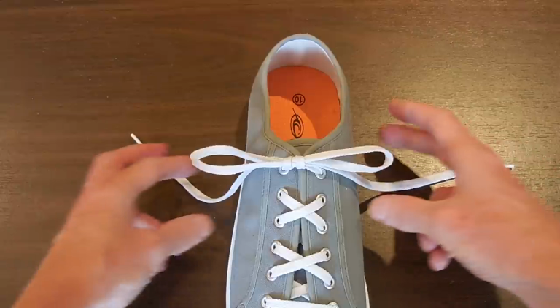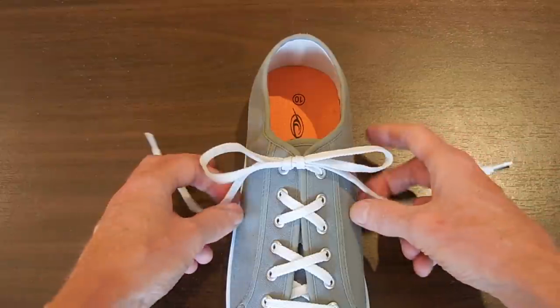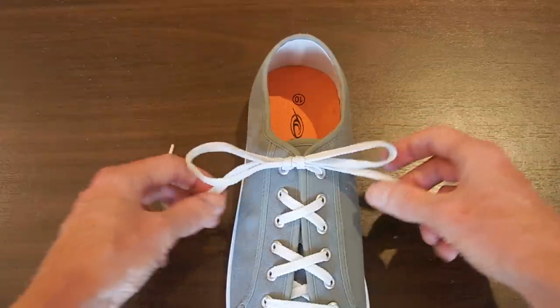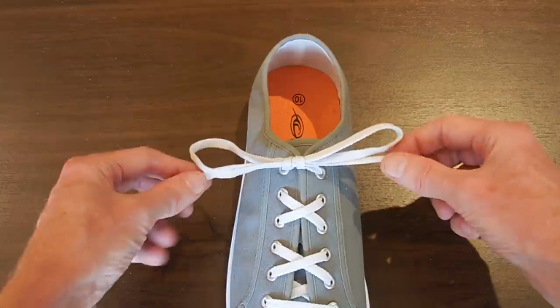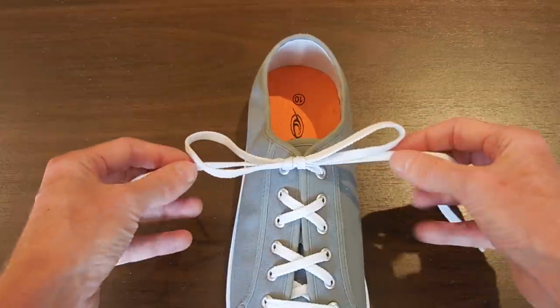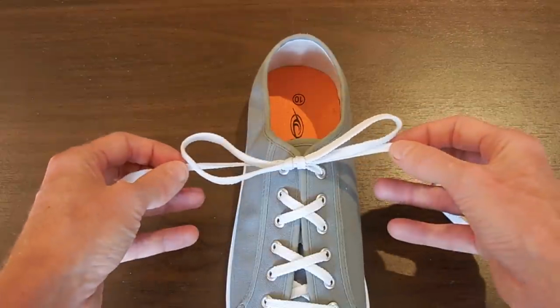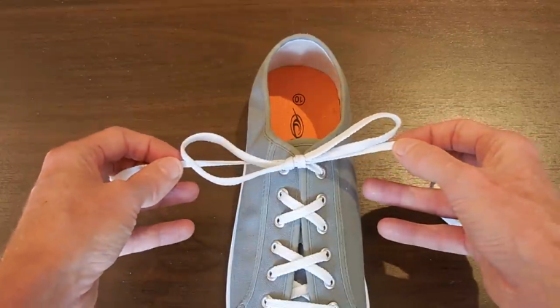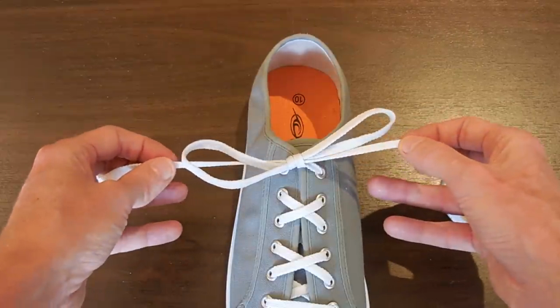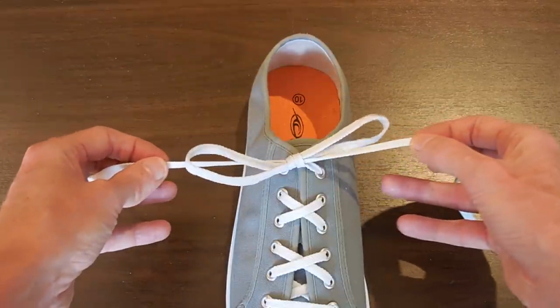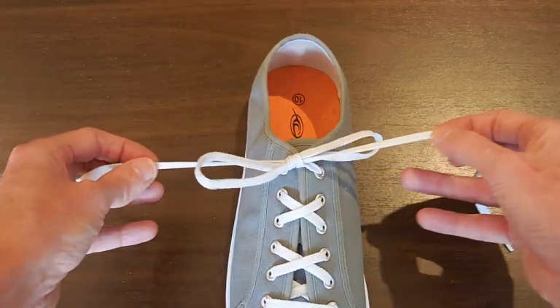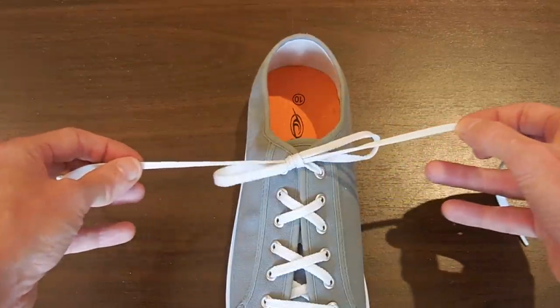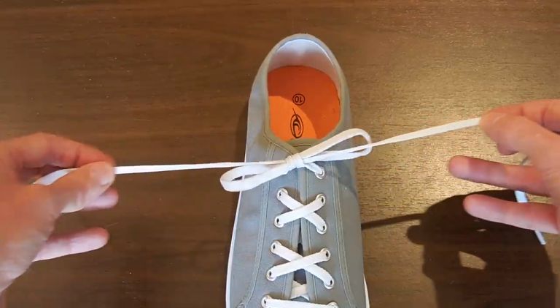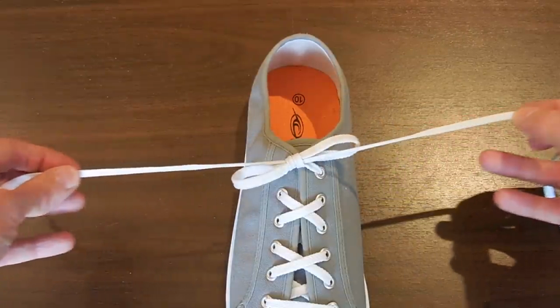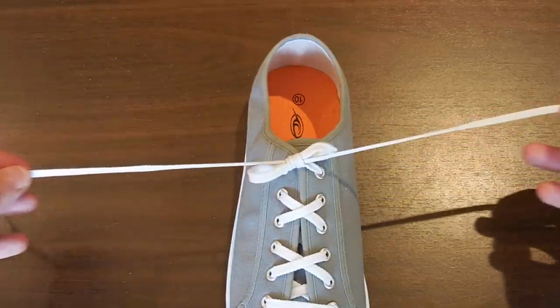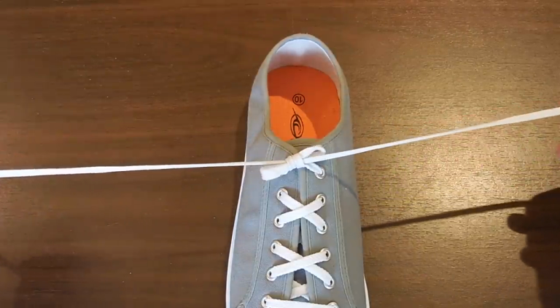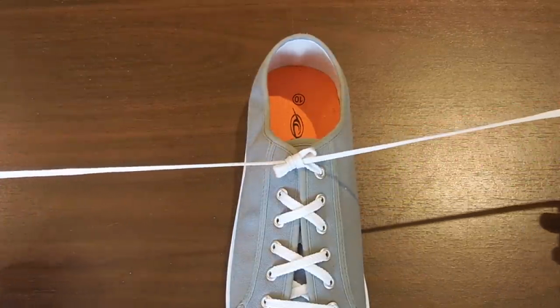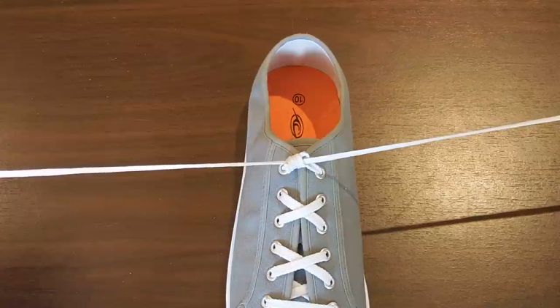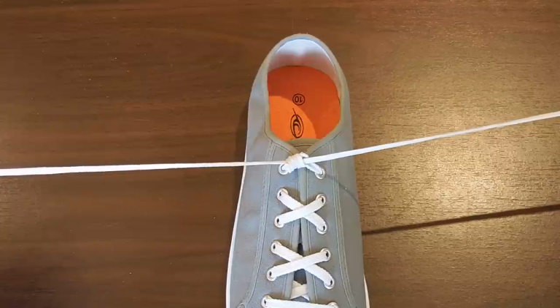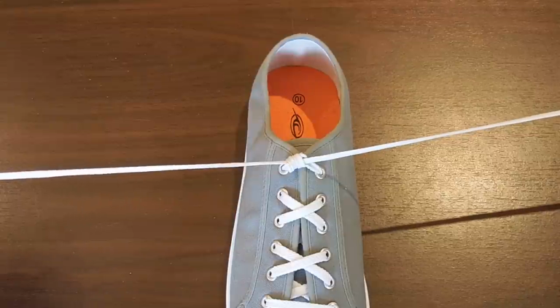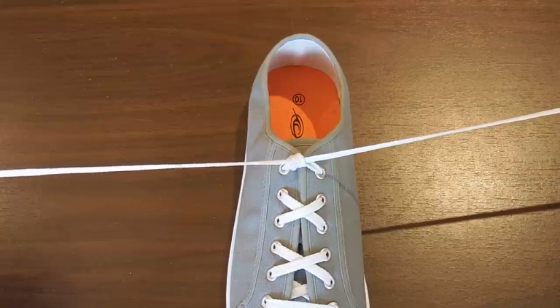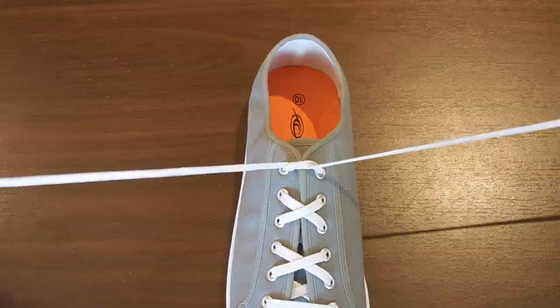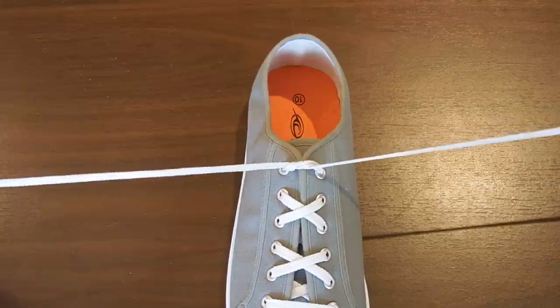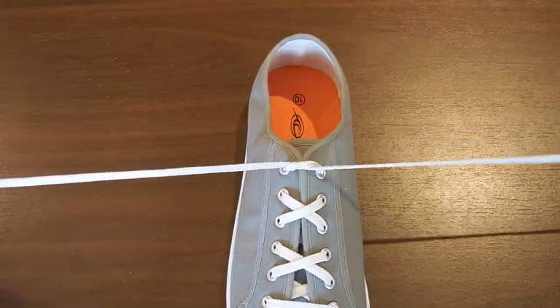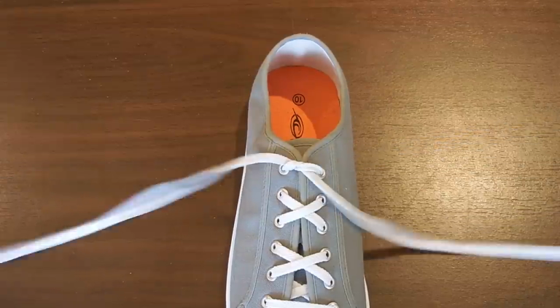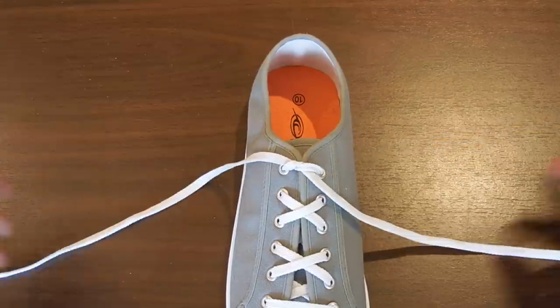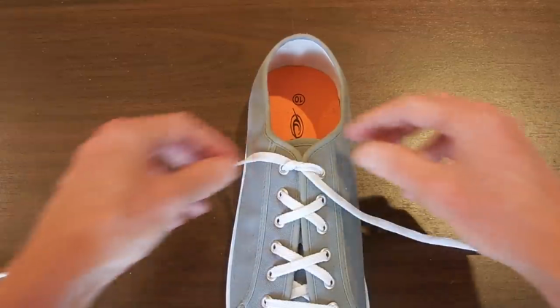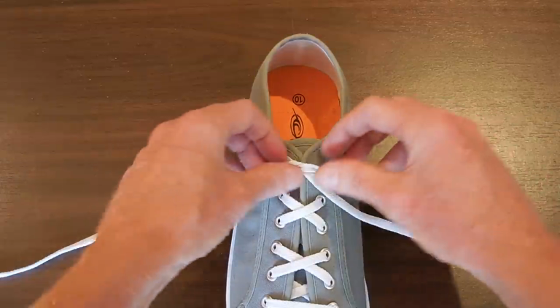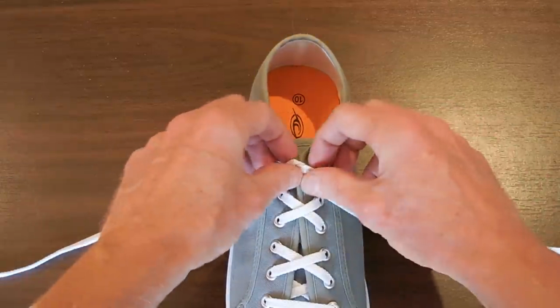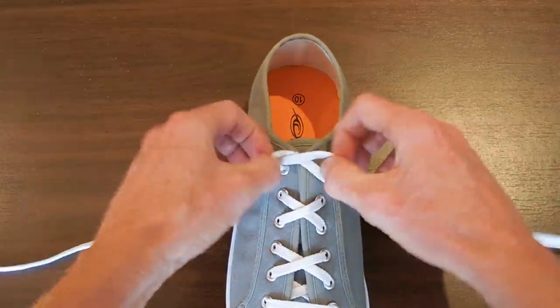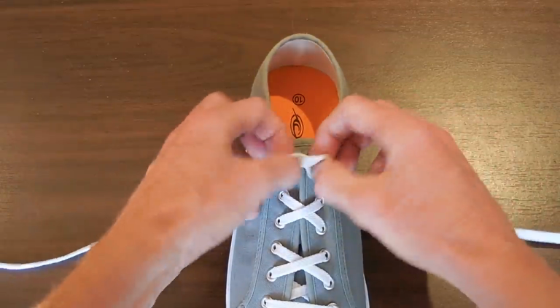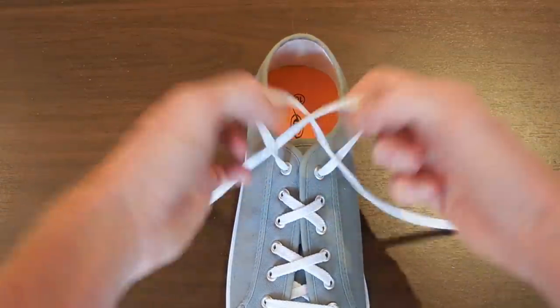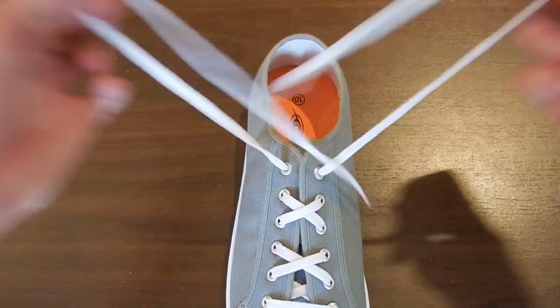In fact, at the end of the day when you untie it as usual, you can even hear how much harder that's having to pull in order to come undone.